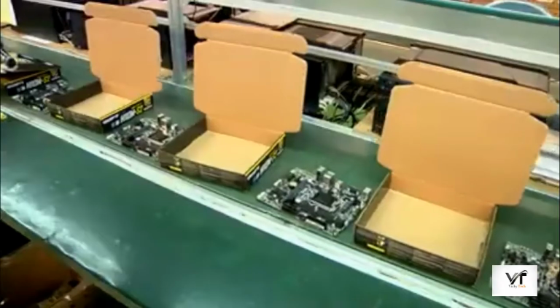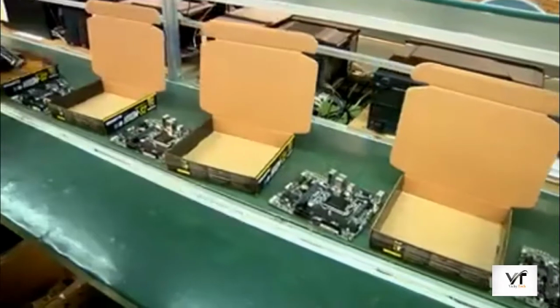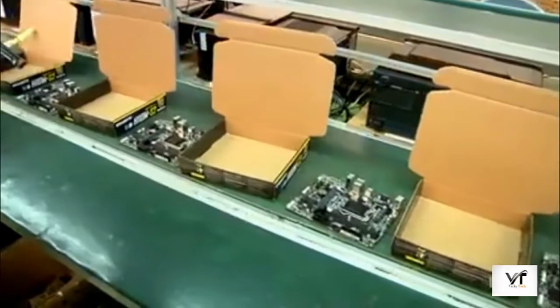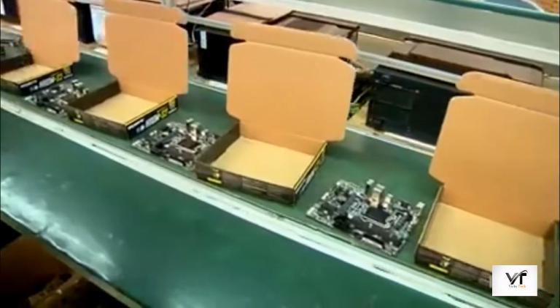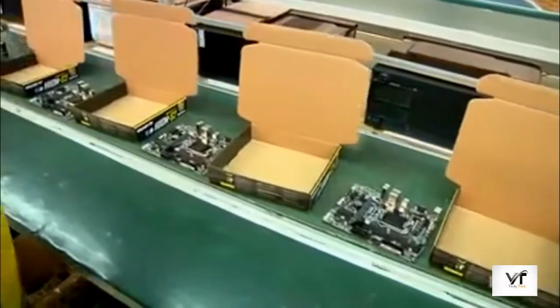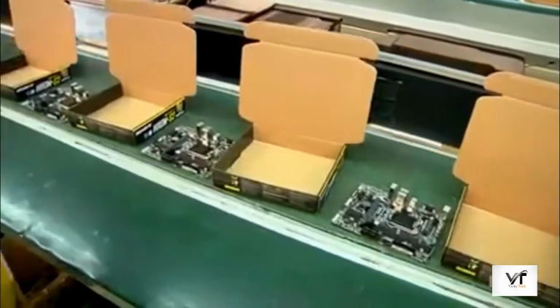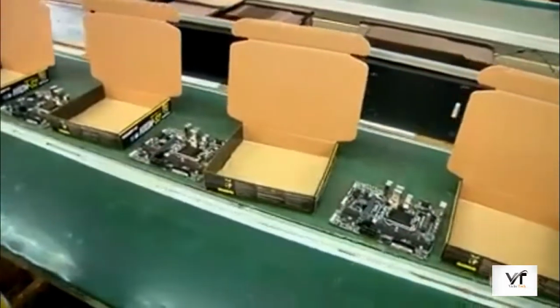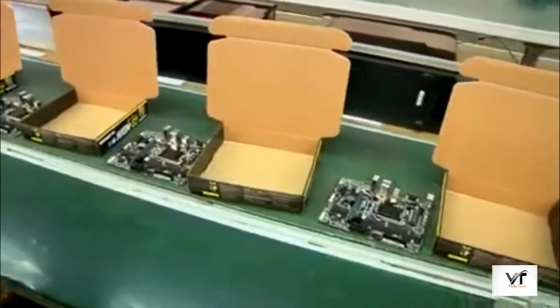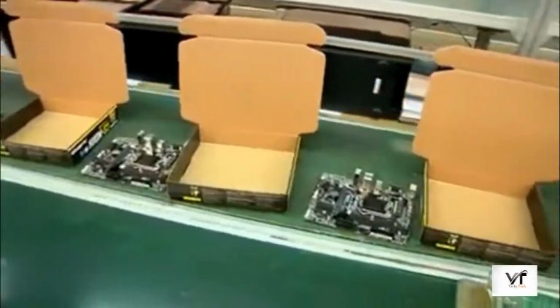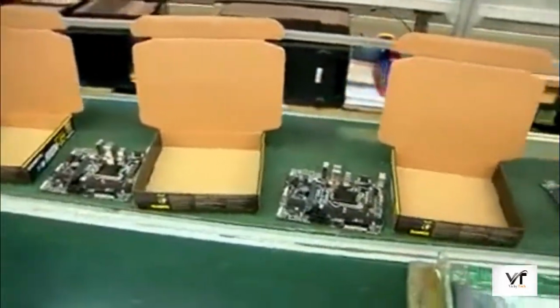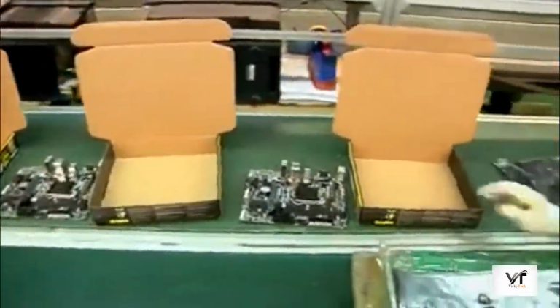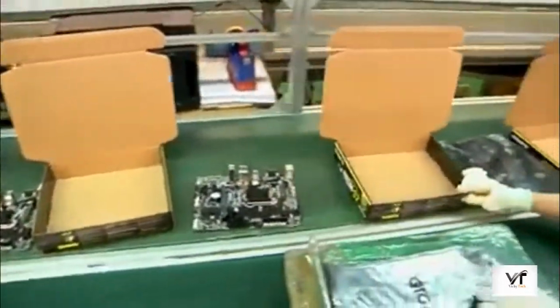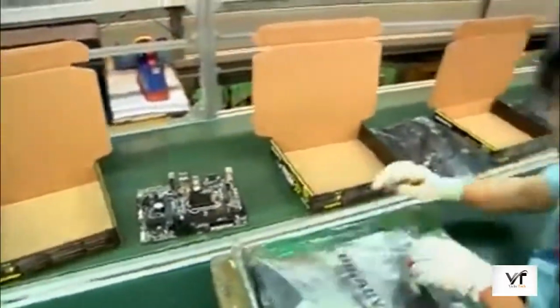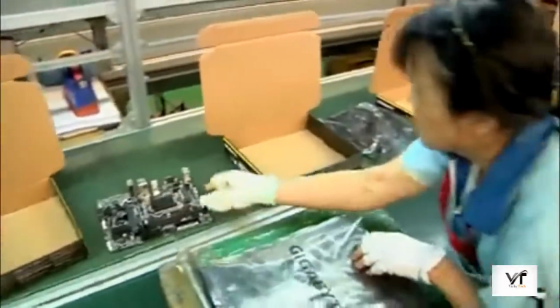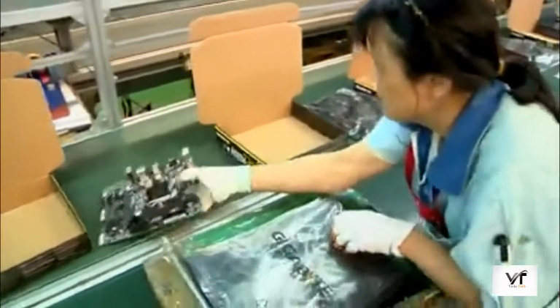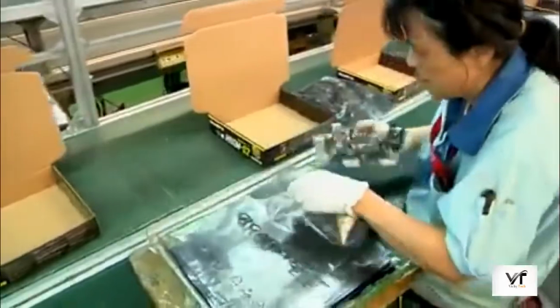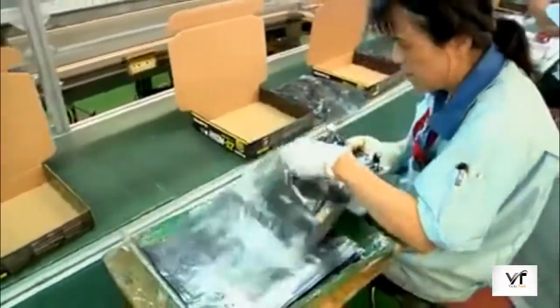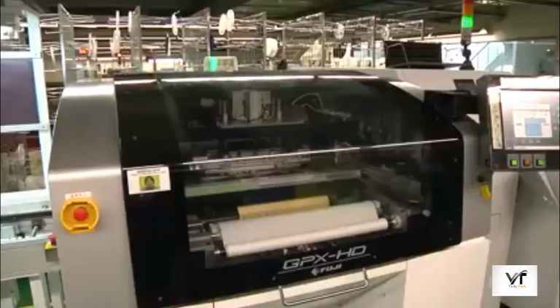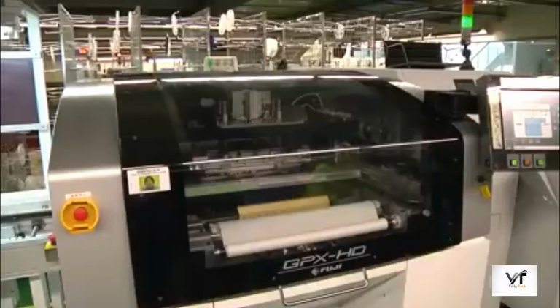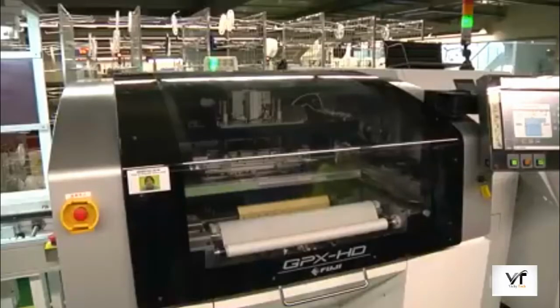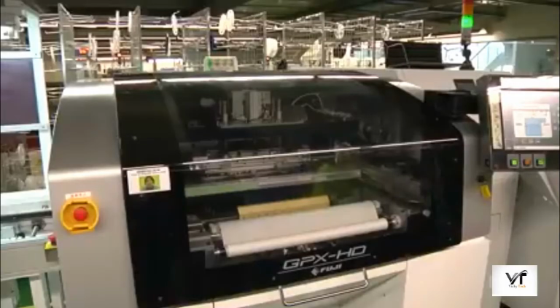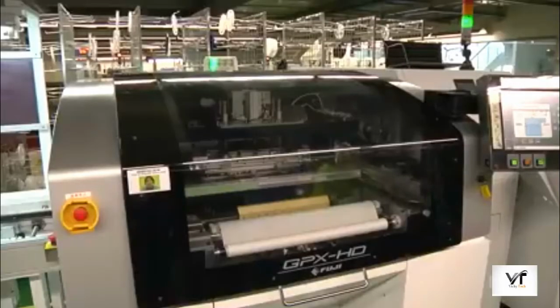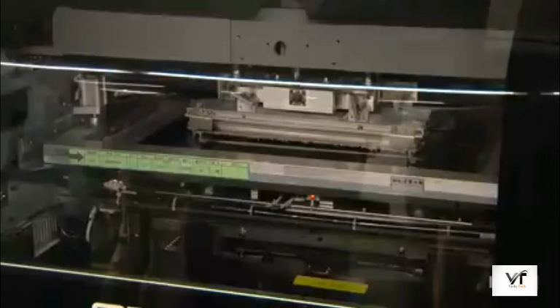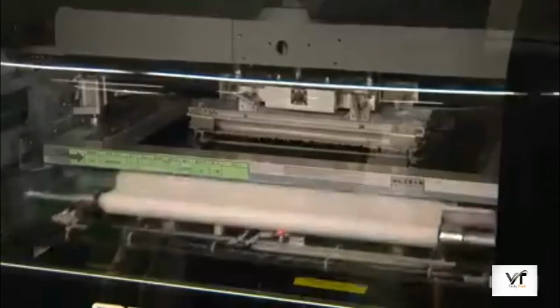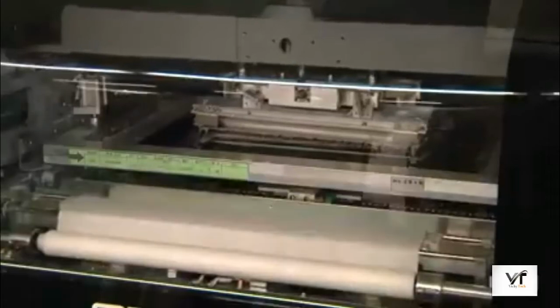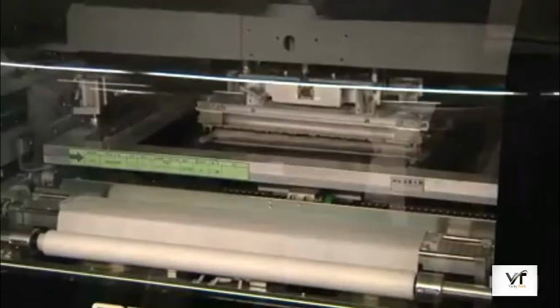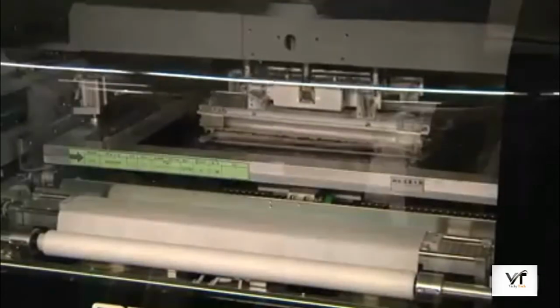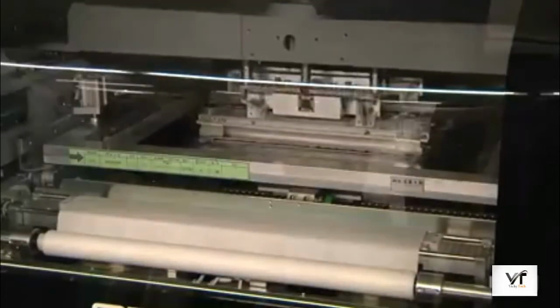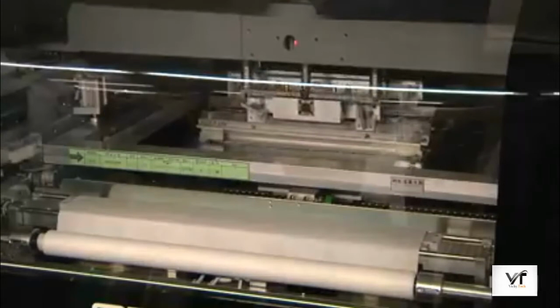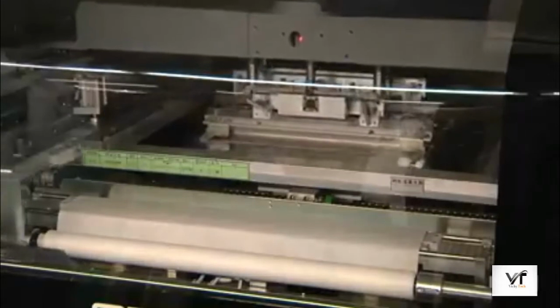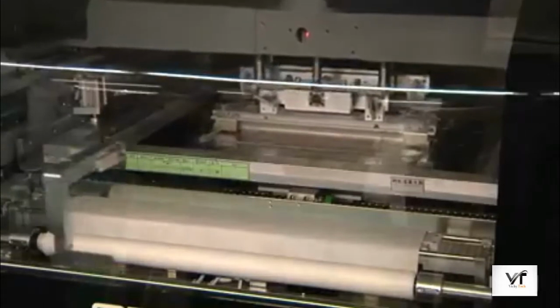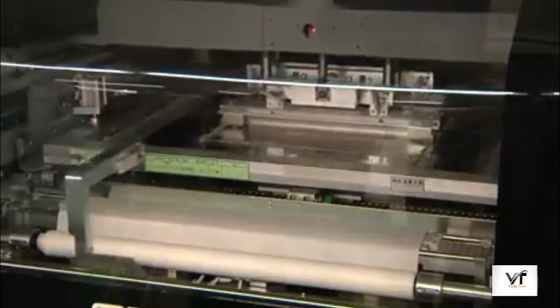1,200 employees work here, installing, assembling, checking and packaging motherboards before they're sent out to stores. And it all begins here on the seventh floor with these machines that print solder paste onto the base circuit board.